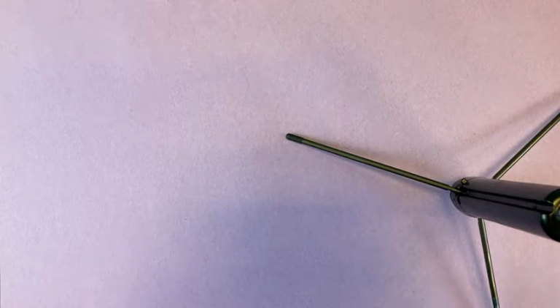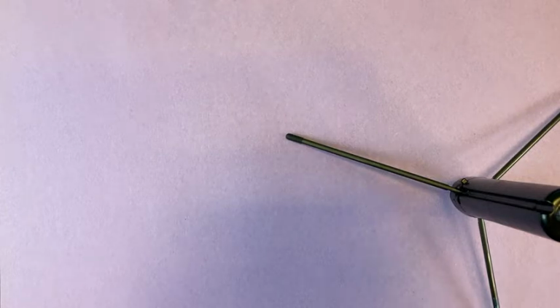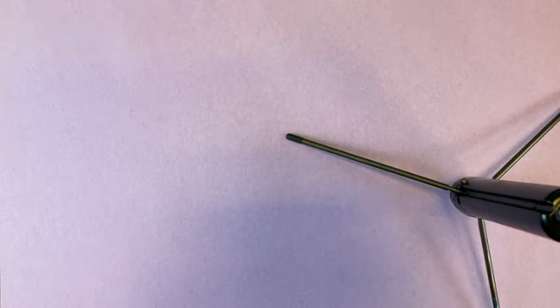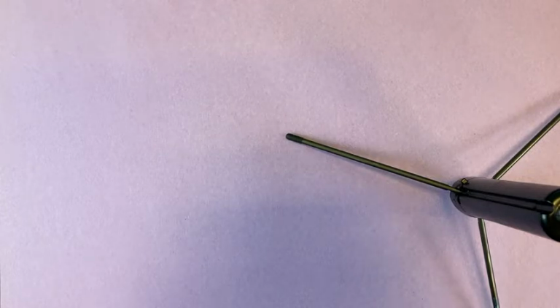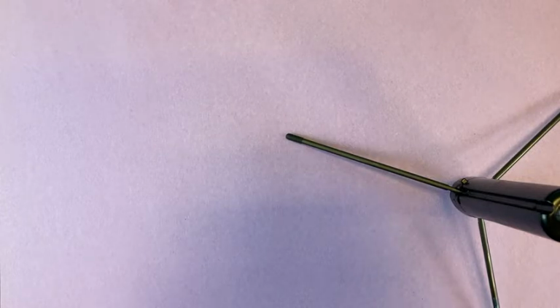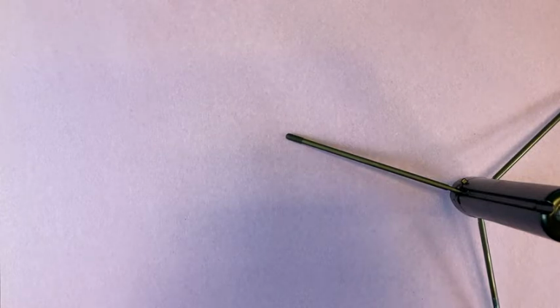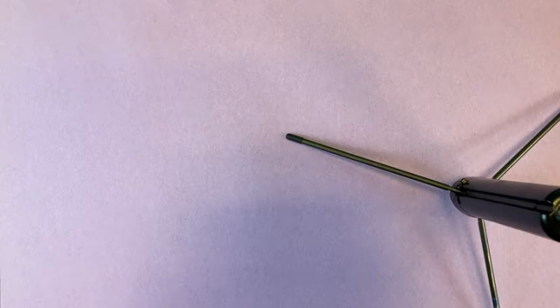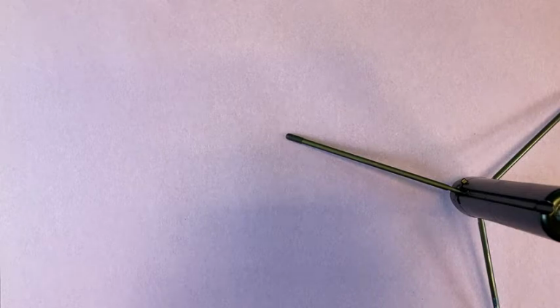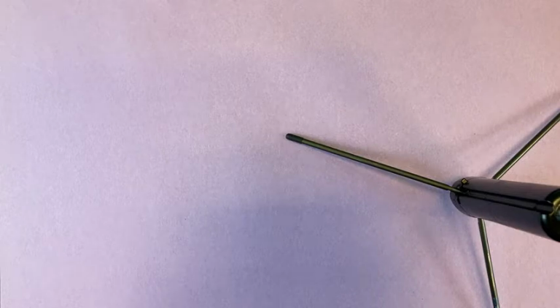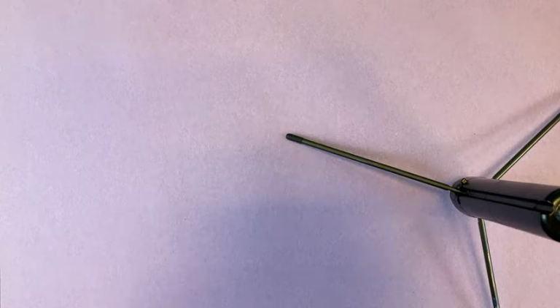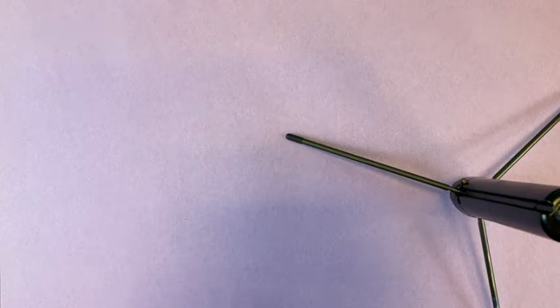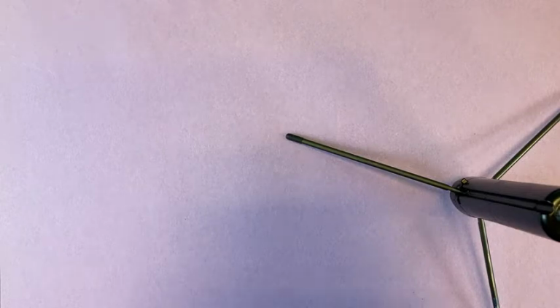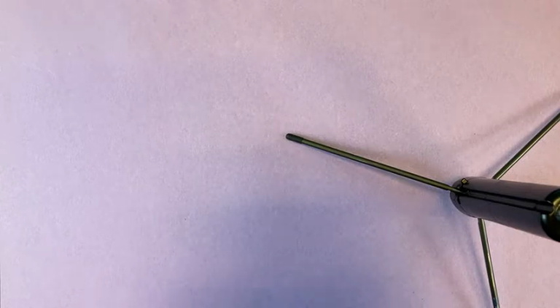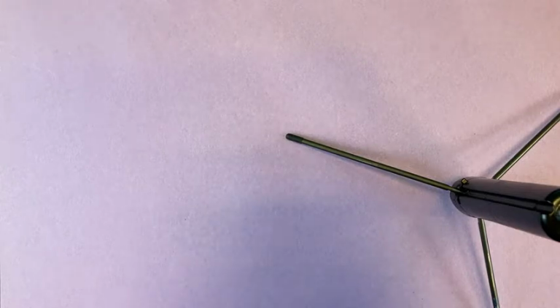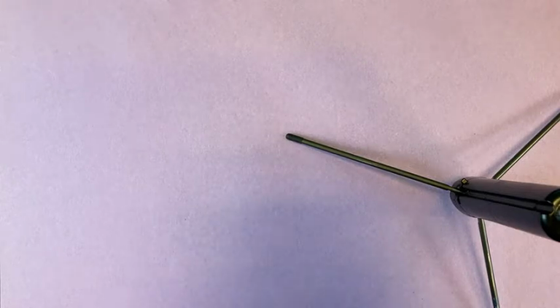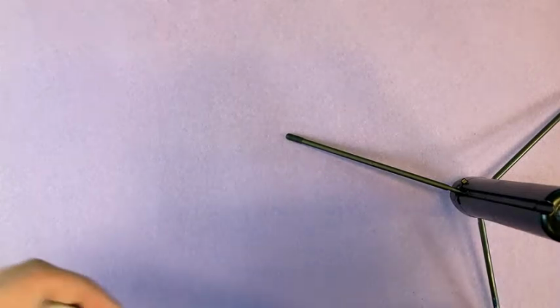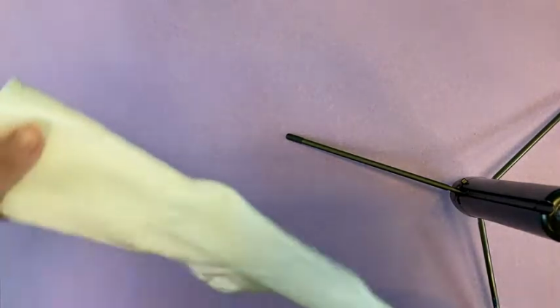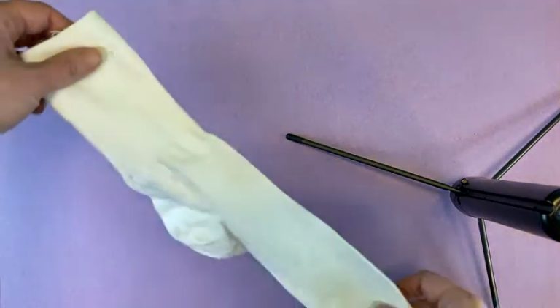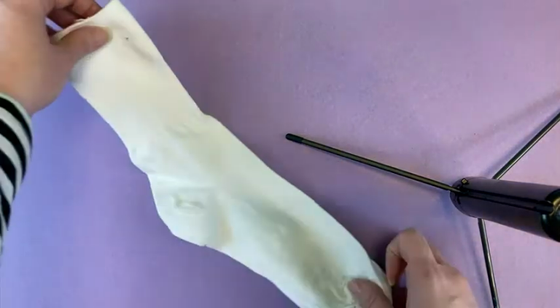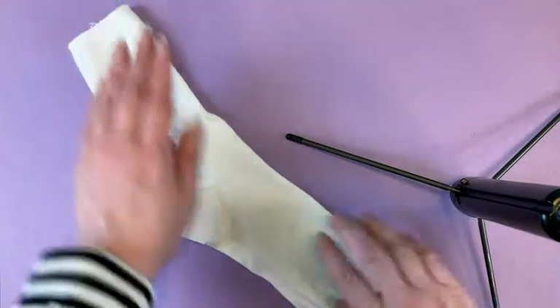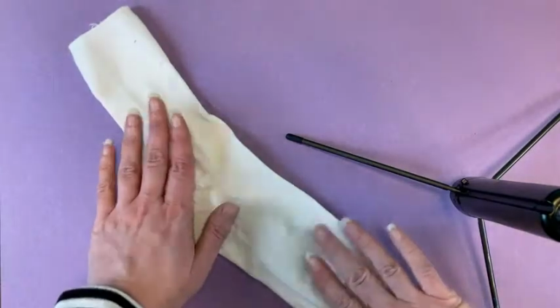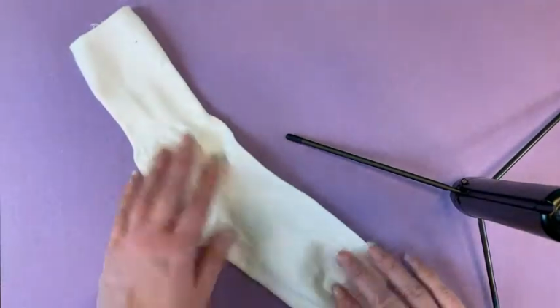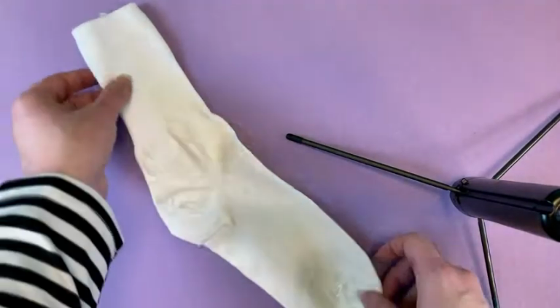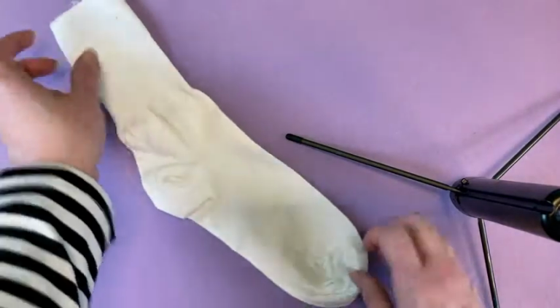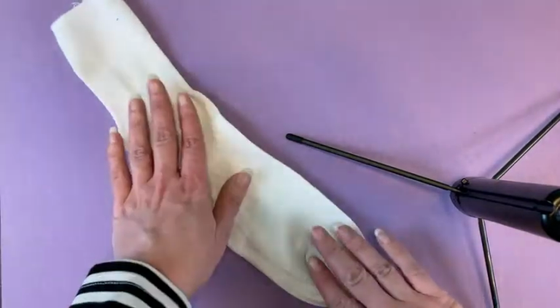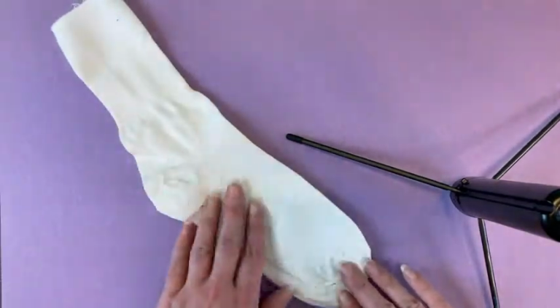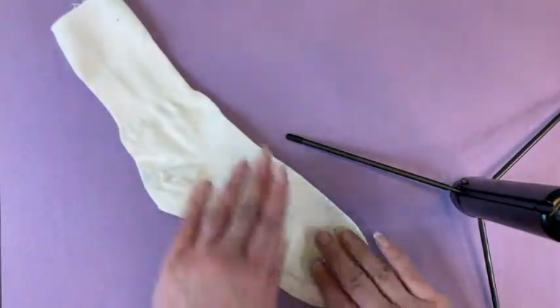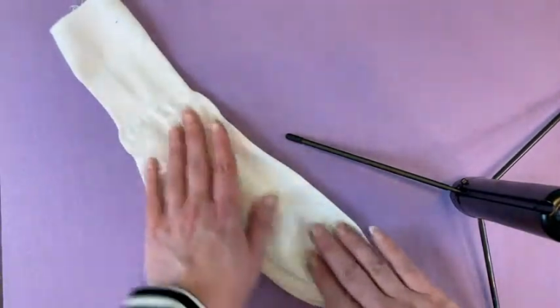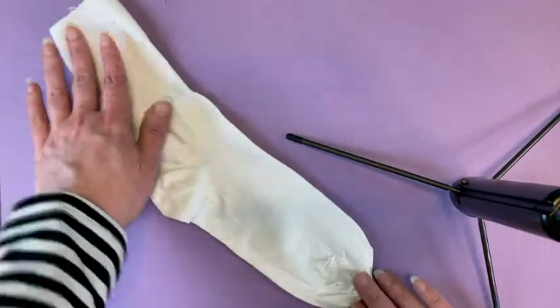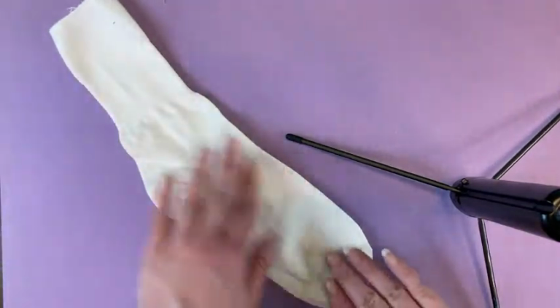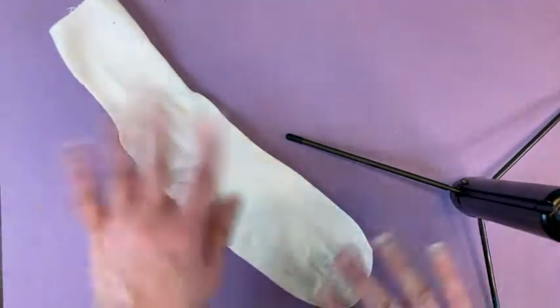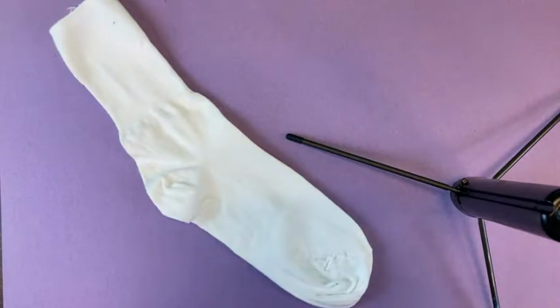Now don't worry, you're not going to have to do any sewing for this project. Here's what you're going to need. First of all, obviously you are going to need a sock. Just make sure your sock is clean and doesn't have any holes in it. Mine is a brand new sock, so we don't have that problem.